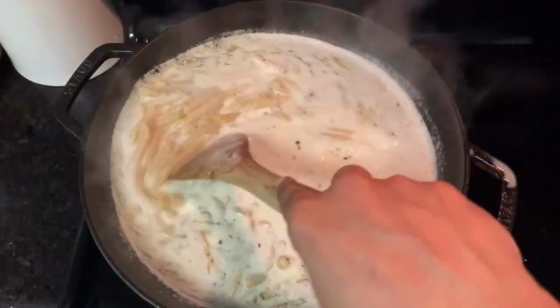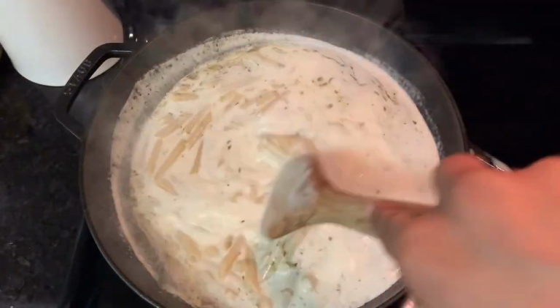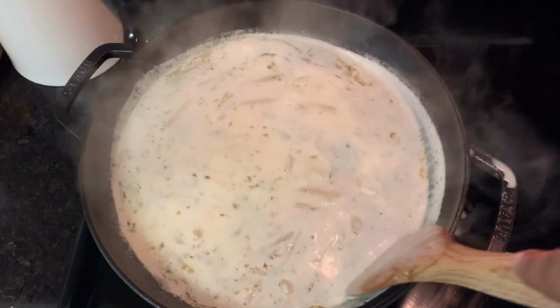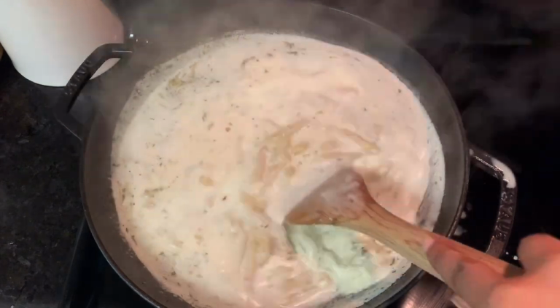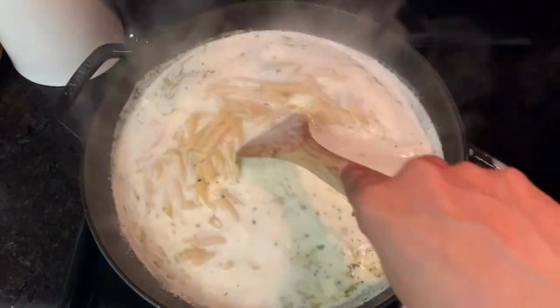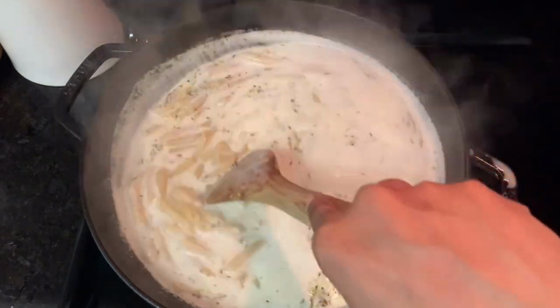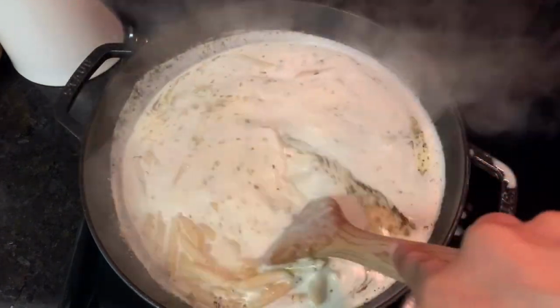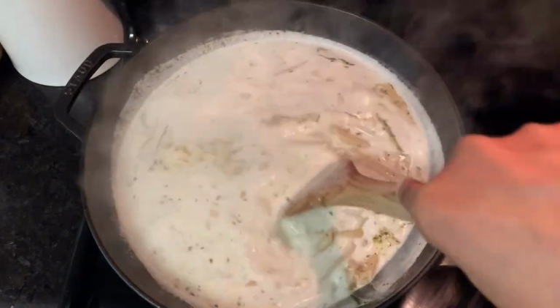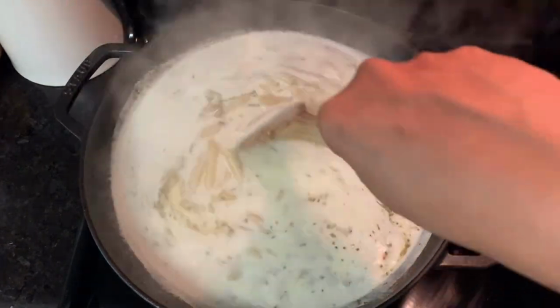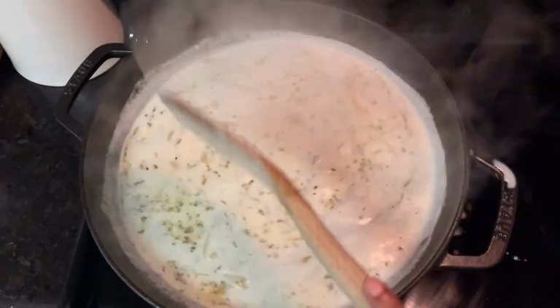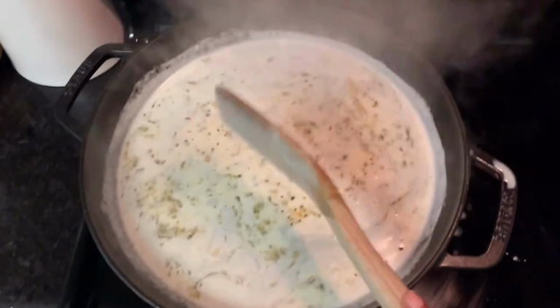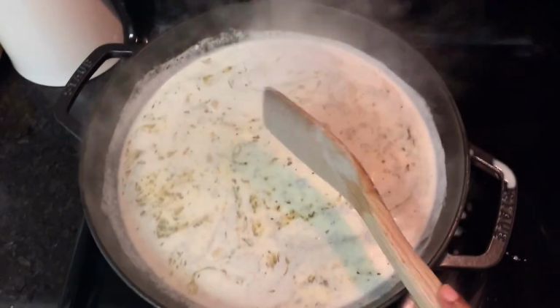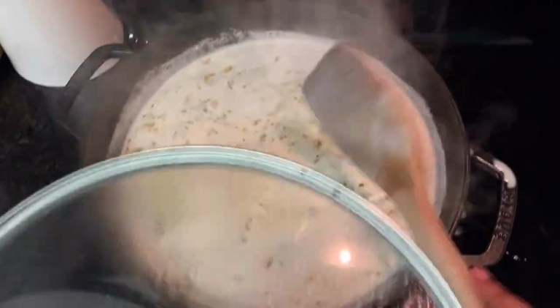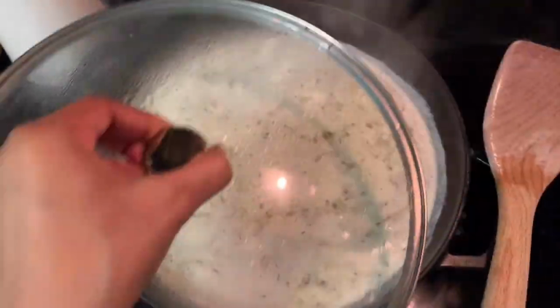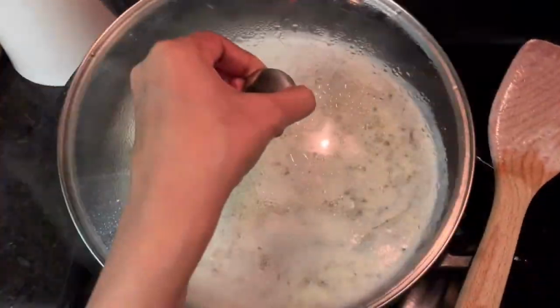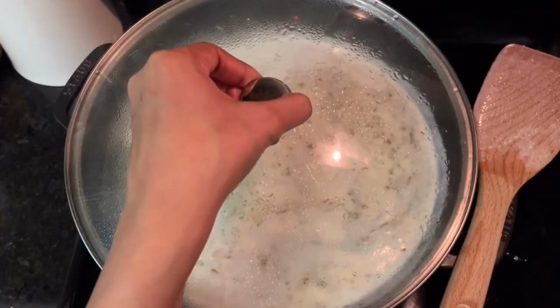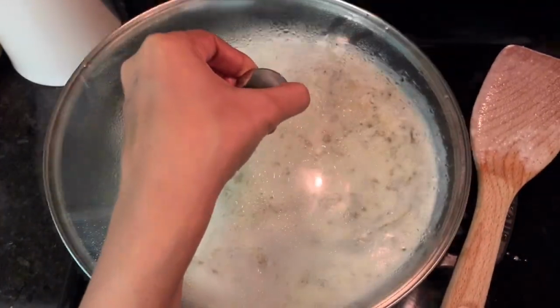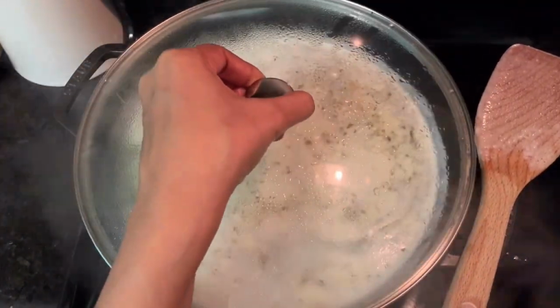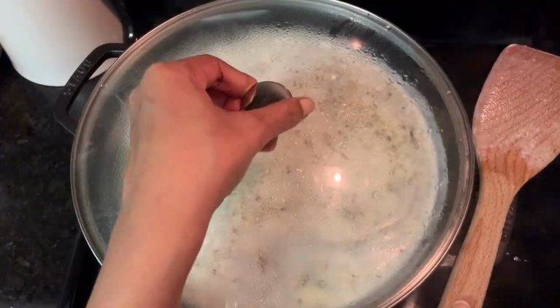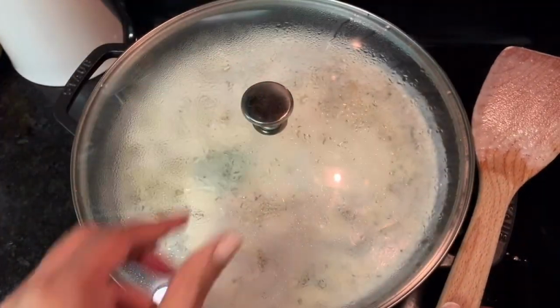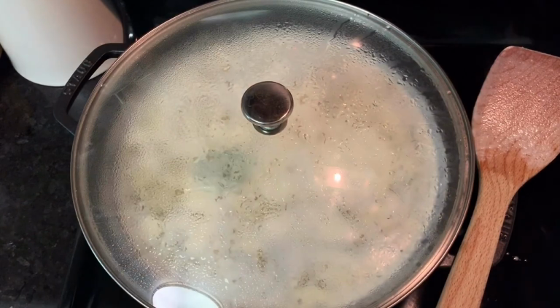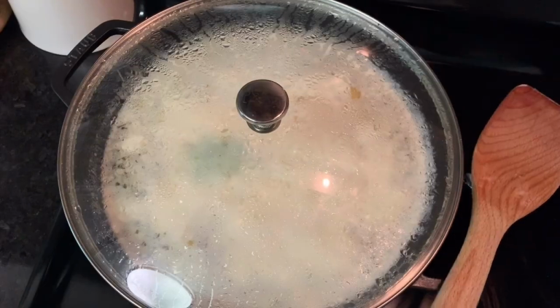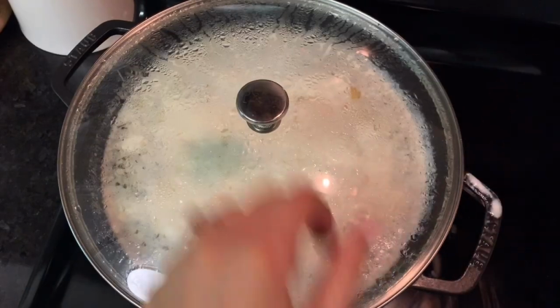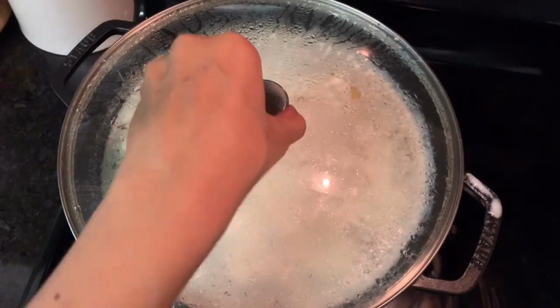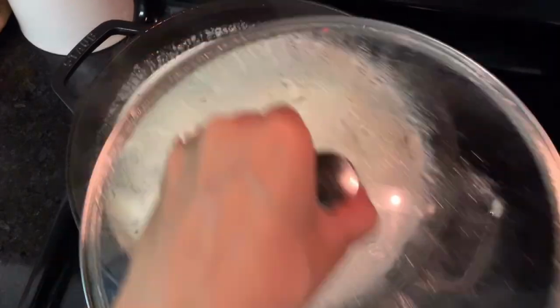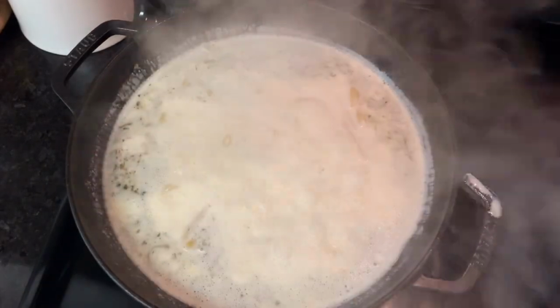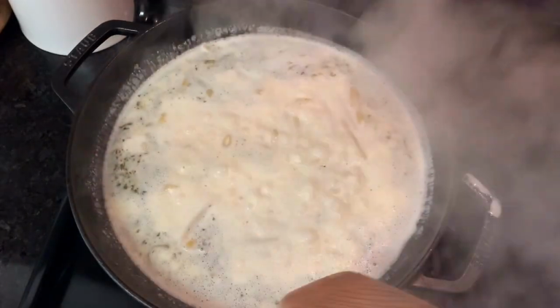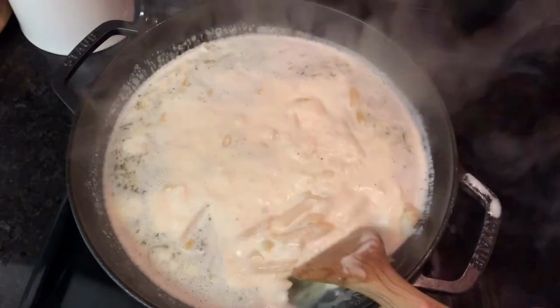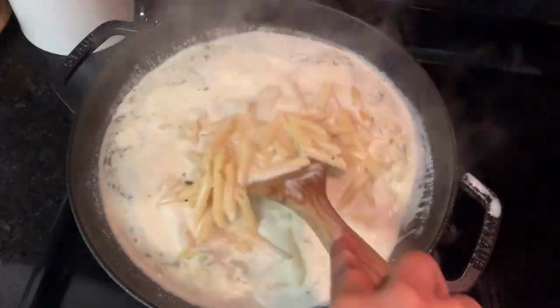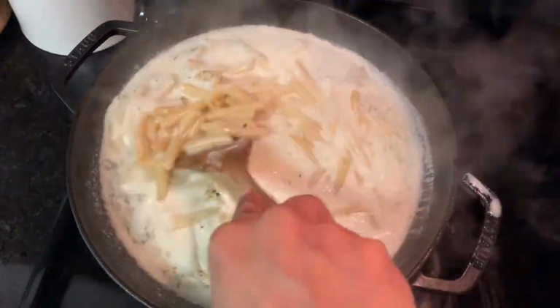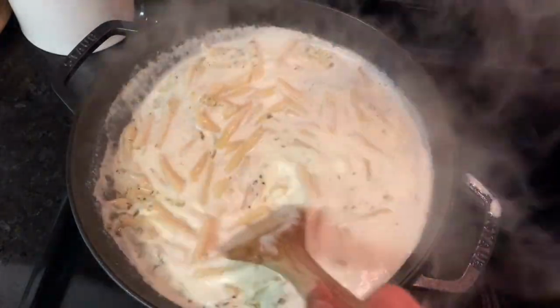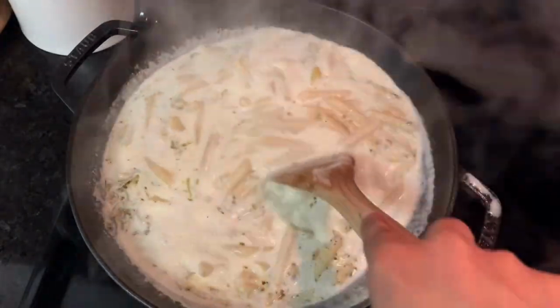Then you just want to let it simmer over medium-low heat, stirring it every so often. You don't want anything to stick, so let it cook until the pasta is almost al dente.